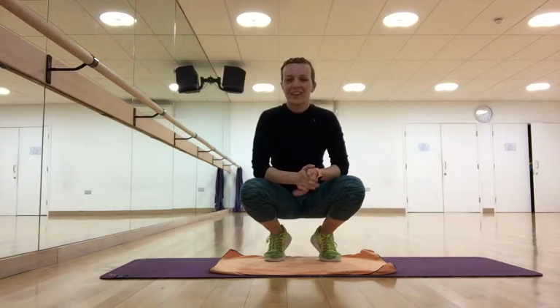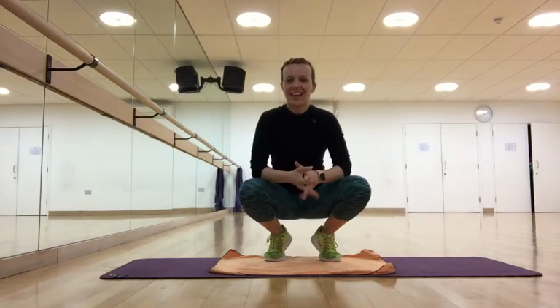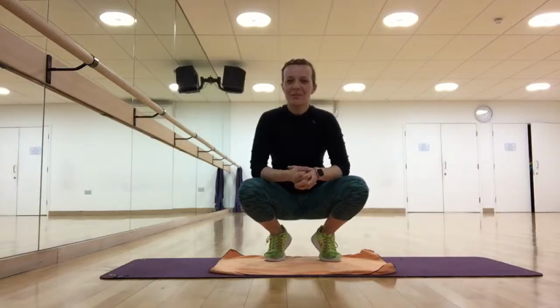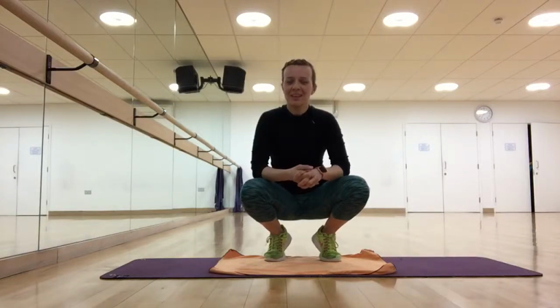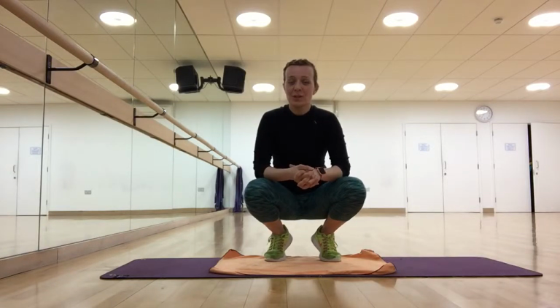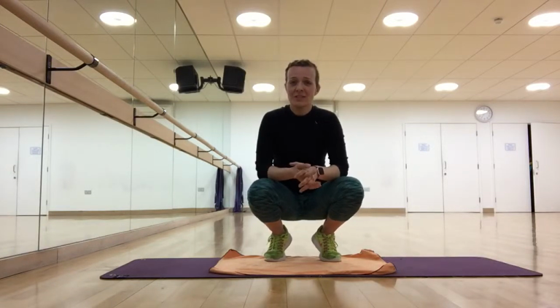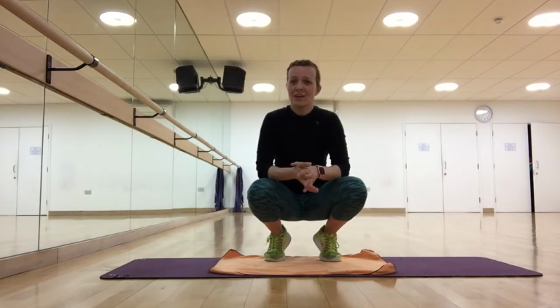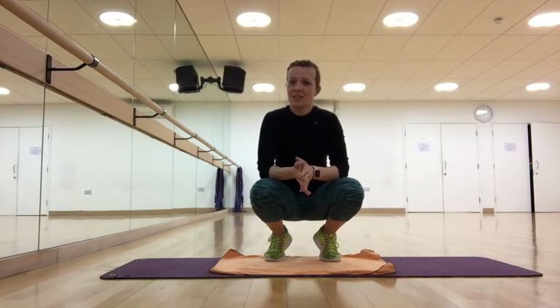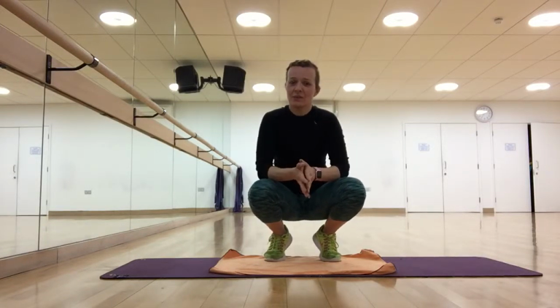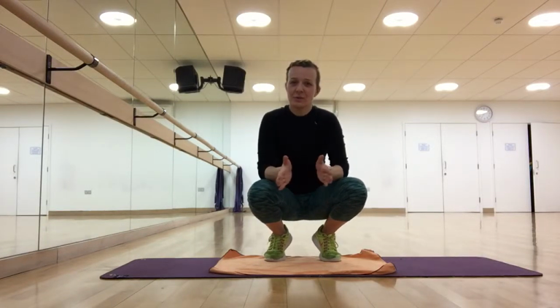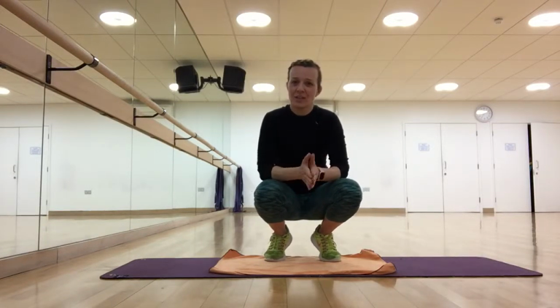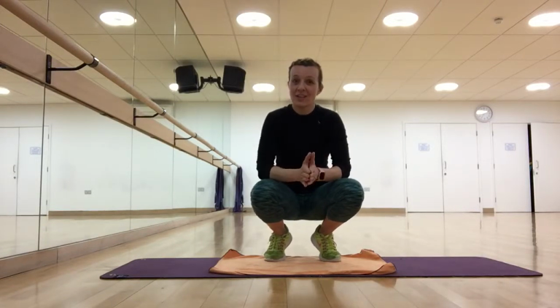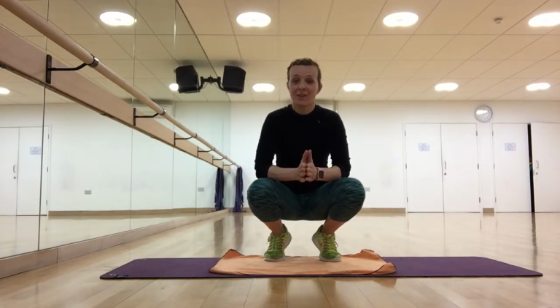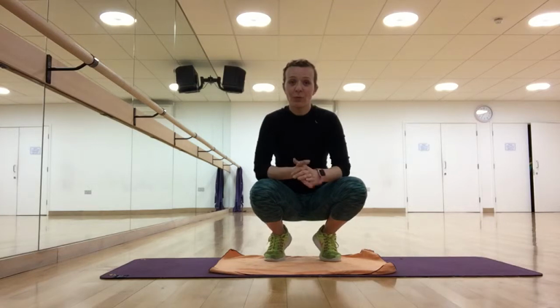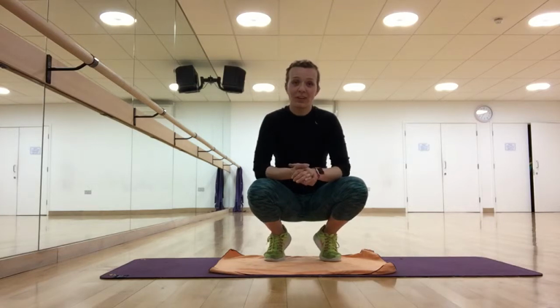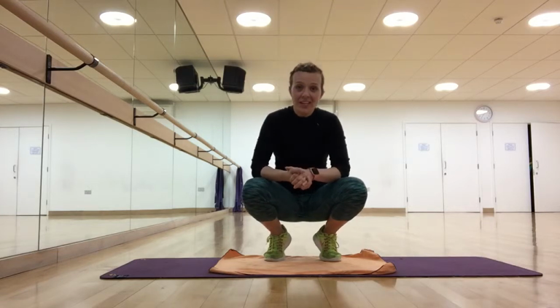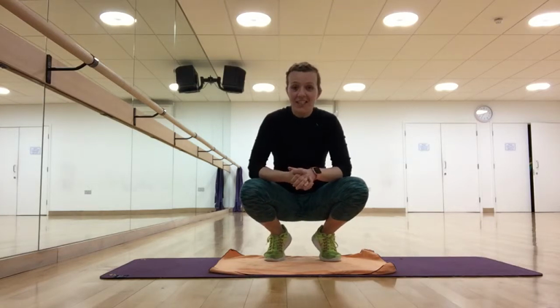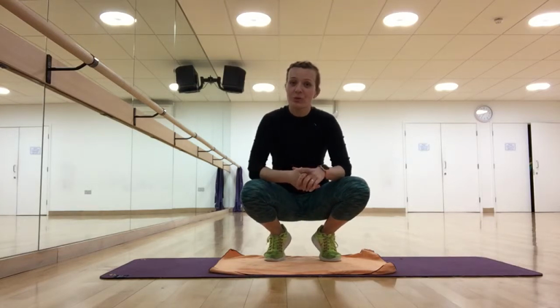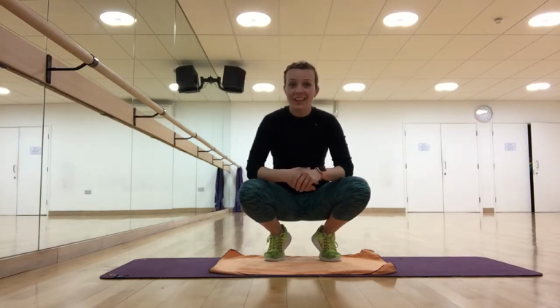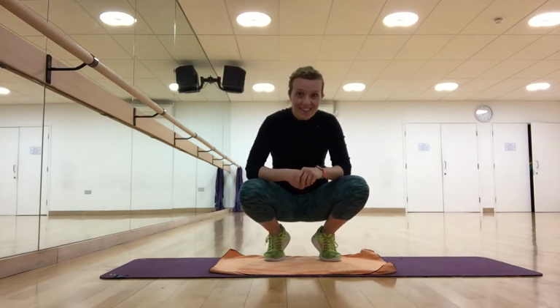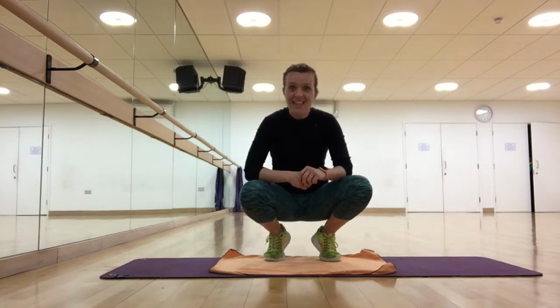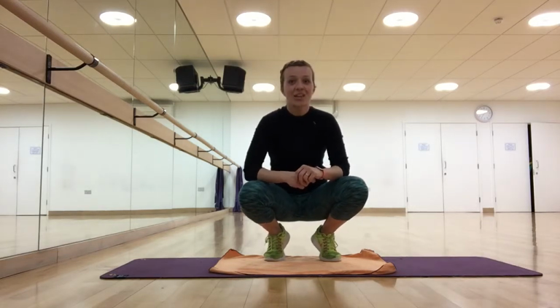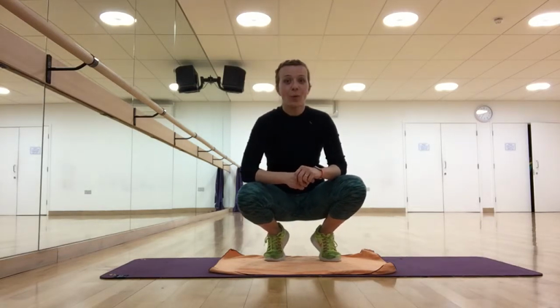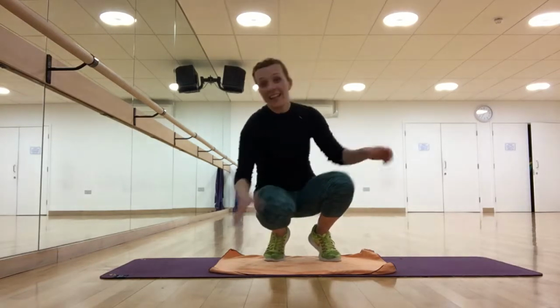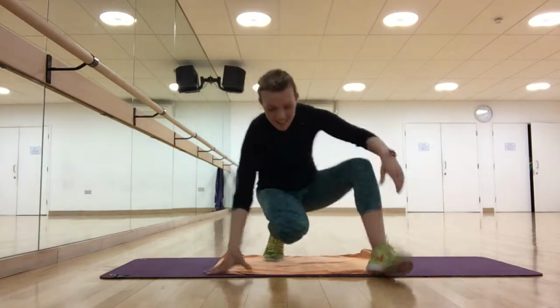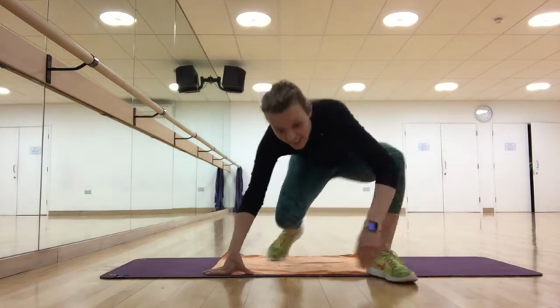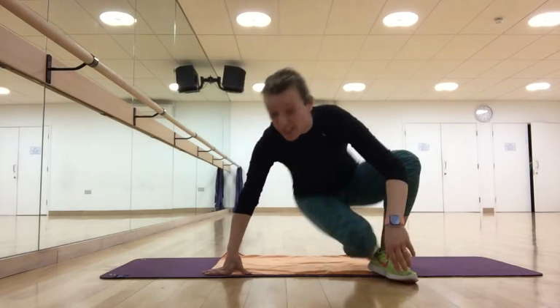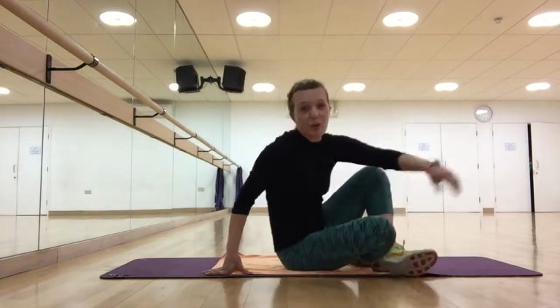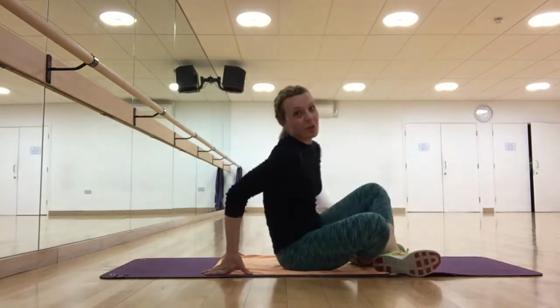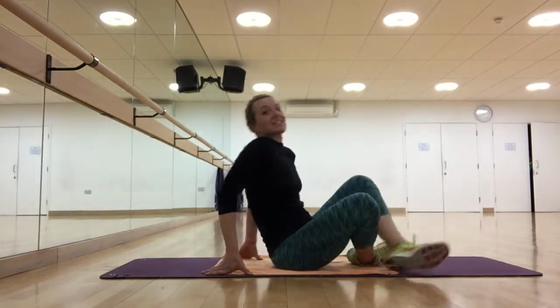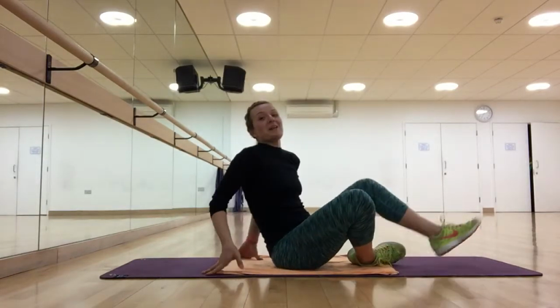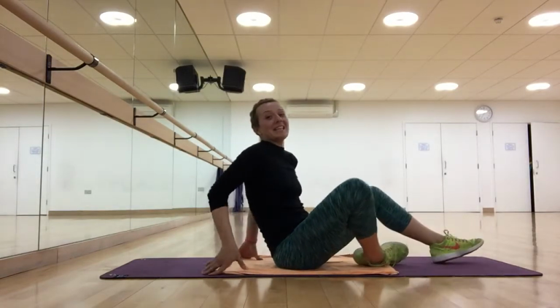Okay, hi everyone and welcome to day 13 of our 21 day abs challenge. I hope you're all feeling great and excited. Let's get a burn in 10 minutes to burn this tummy as much as we can.